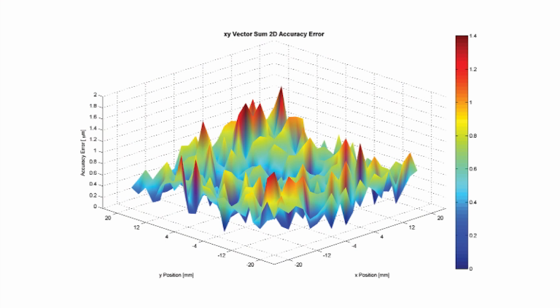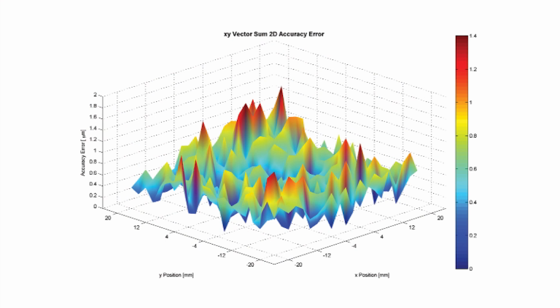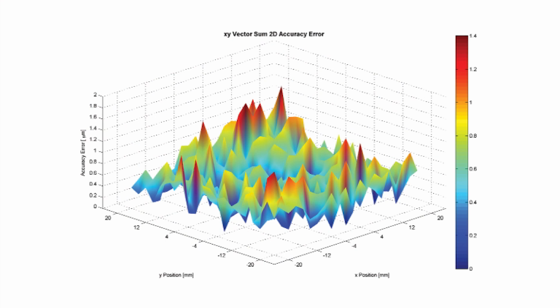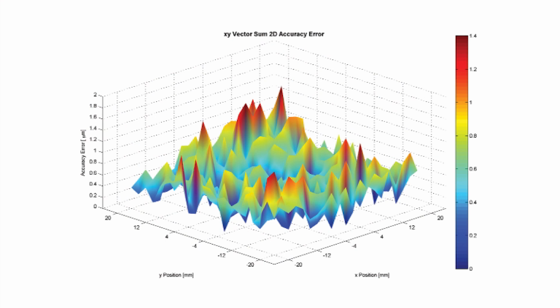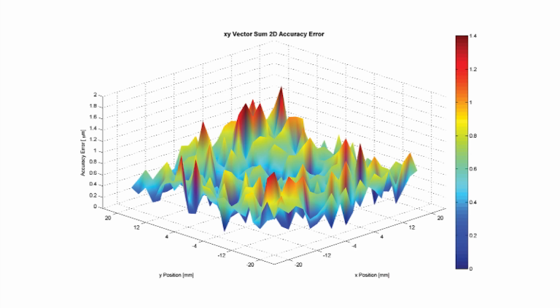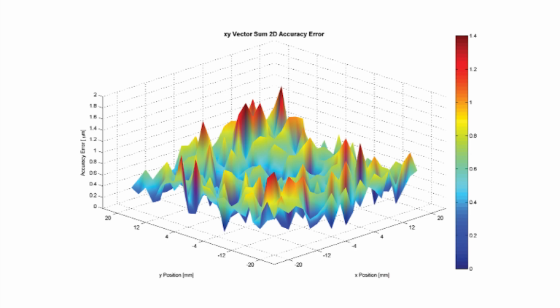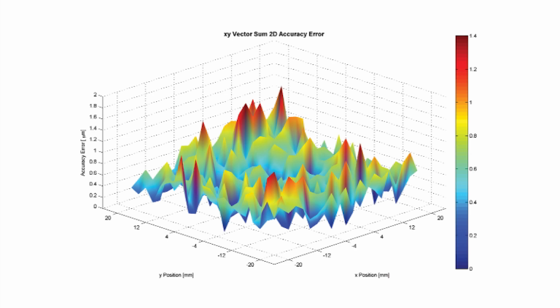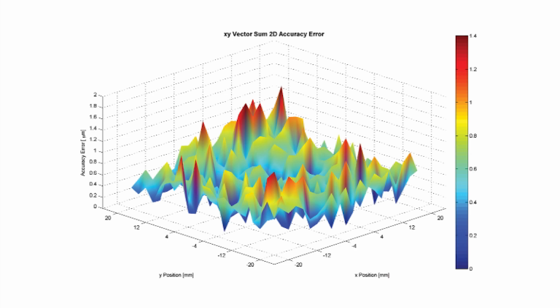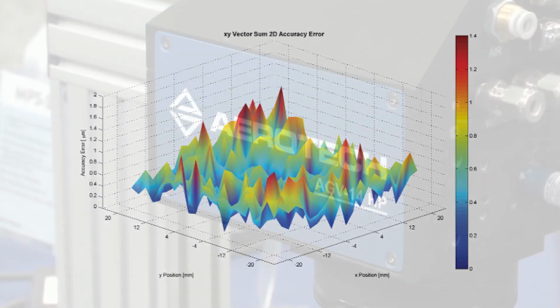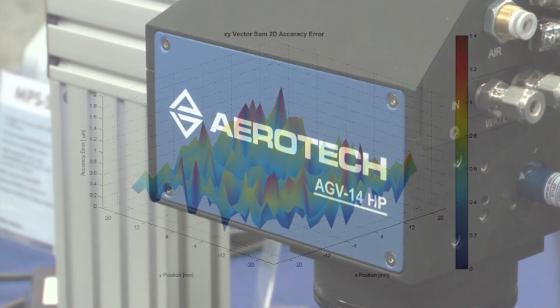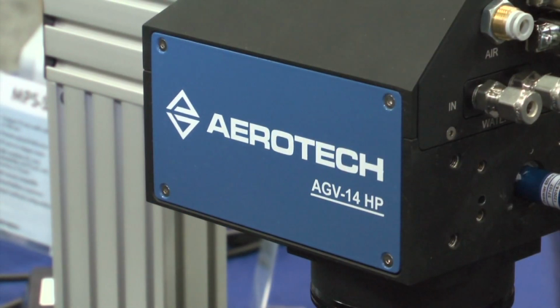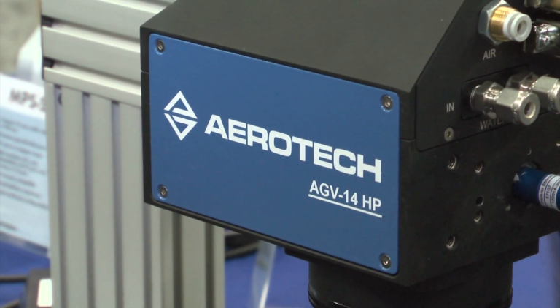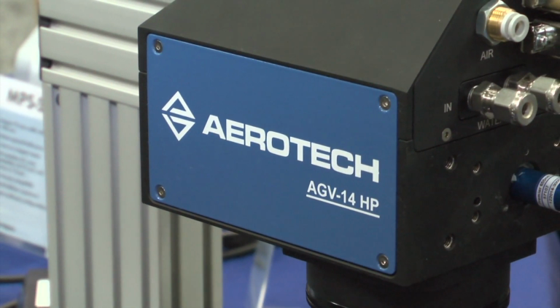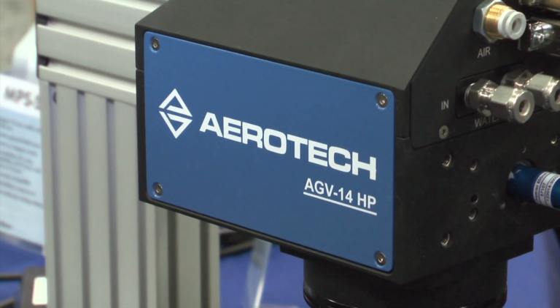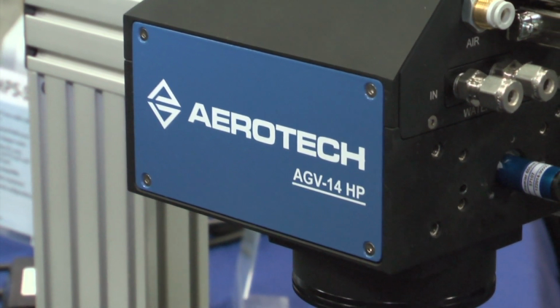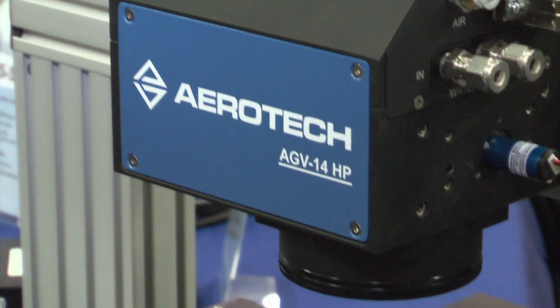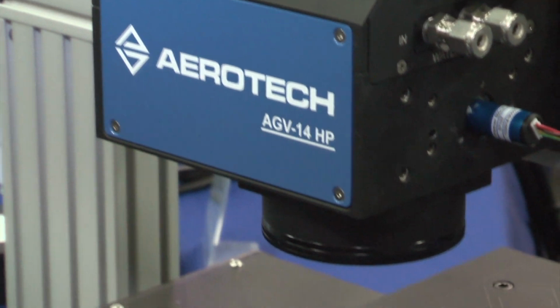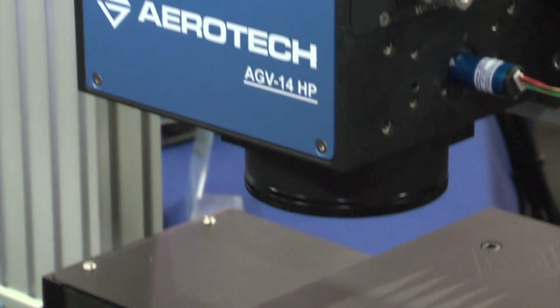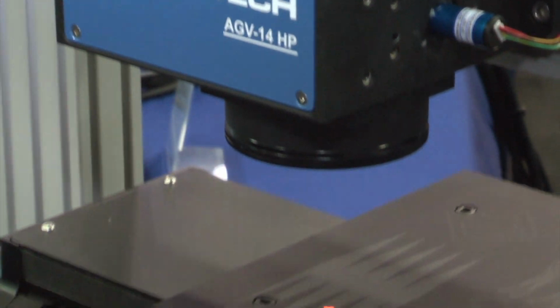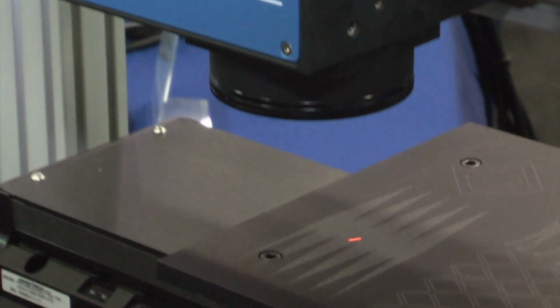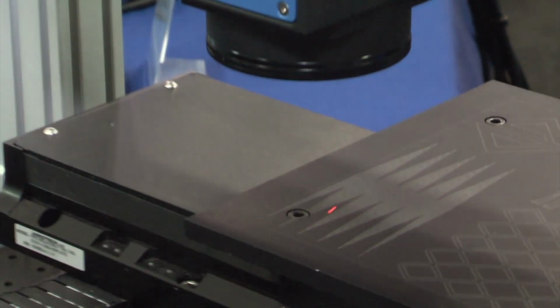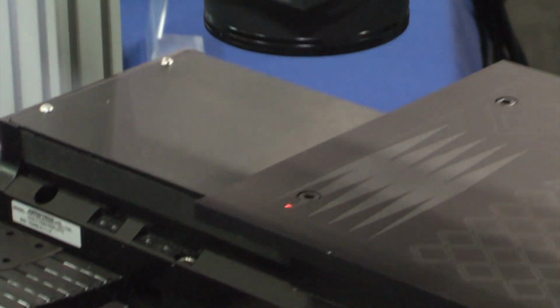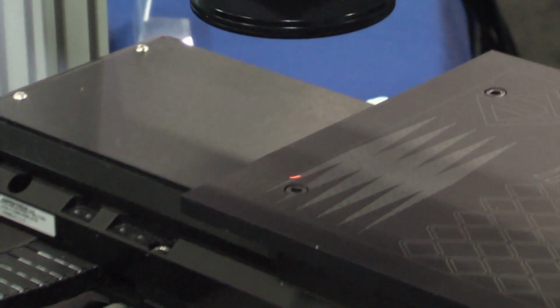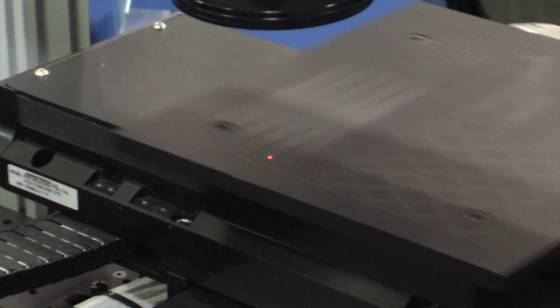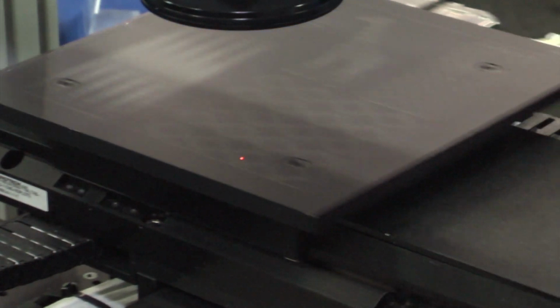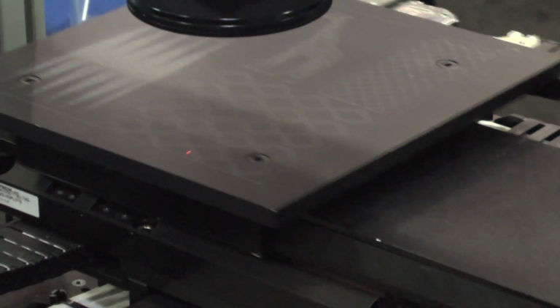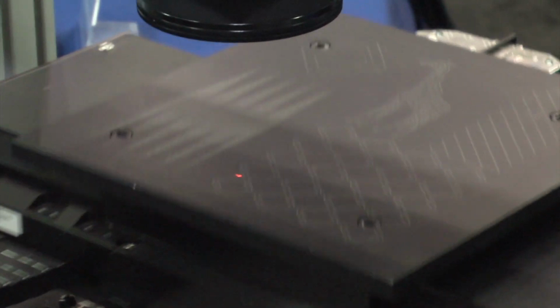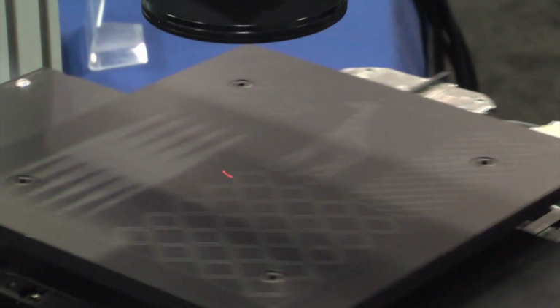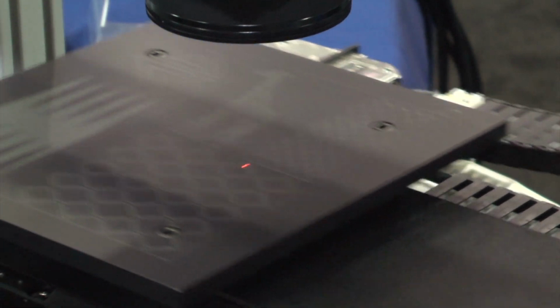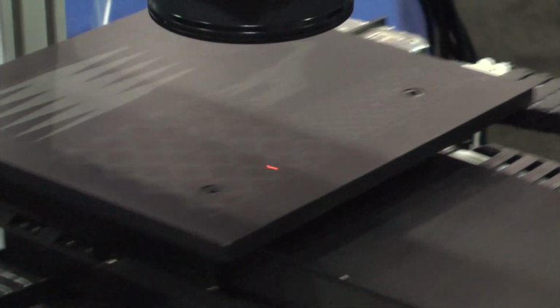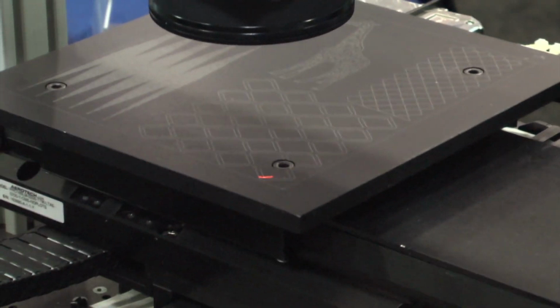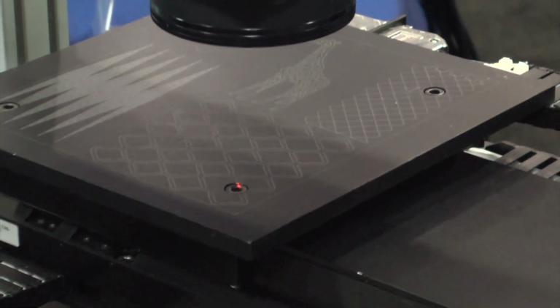It also allows for improved thermal performance as well. In this particular example right here, we are coordinating our AGV Galvo with a series of Pro linear motor servo axes.